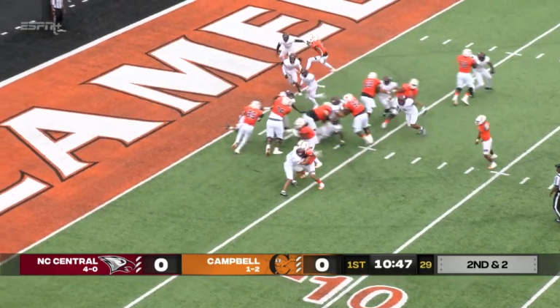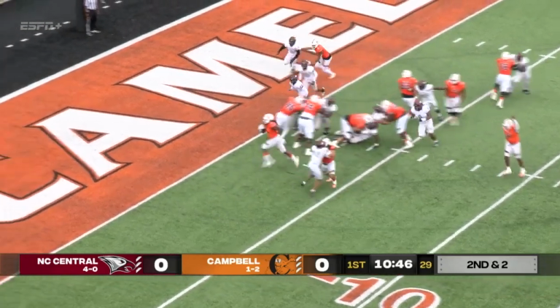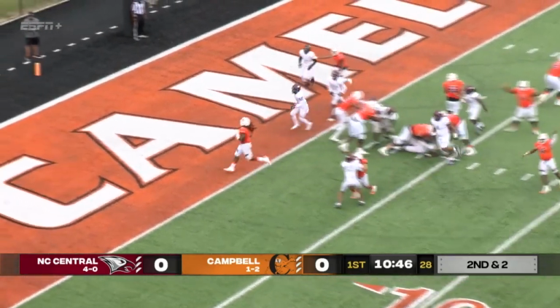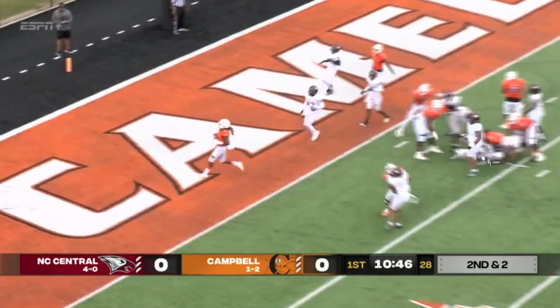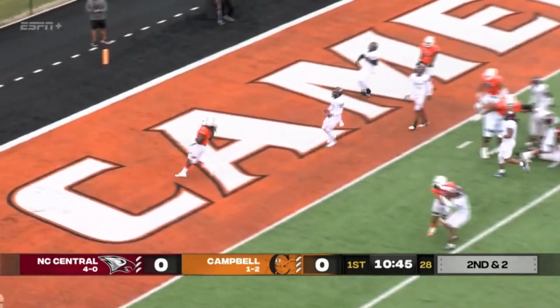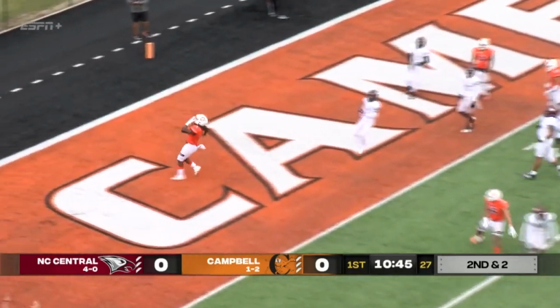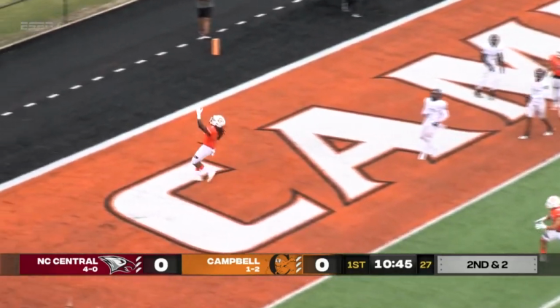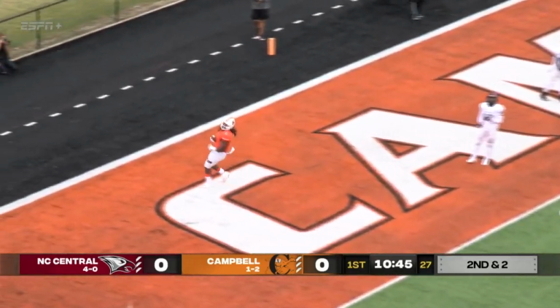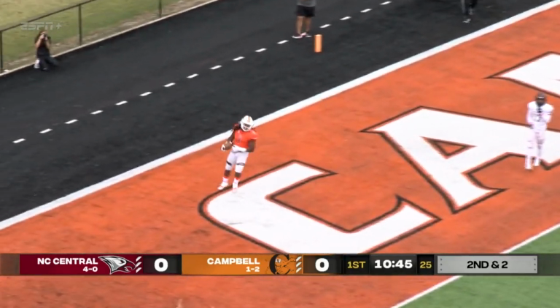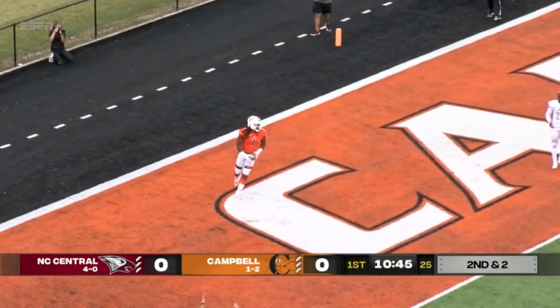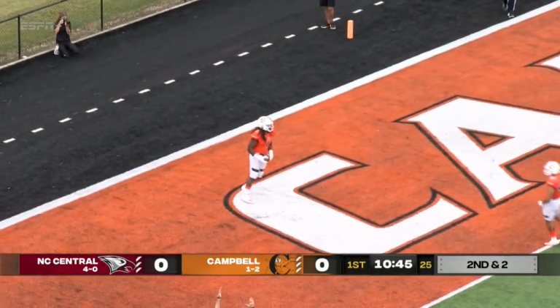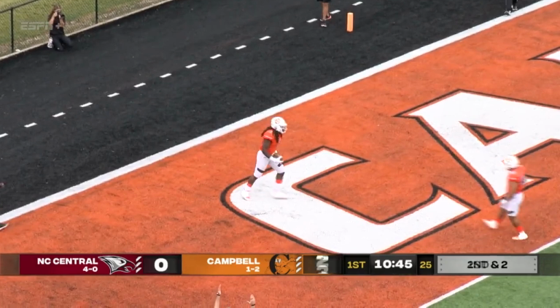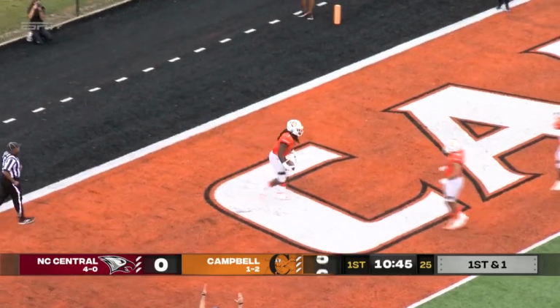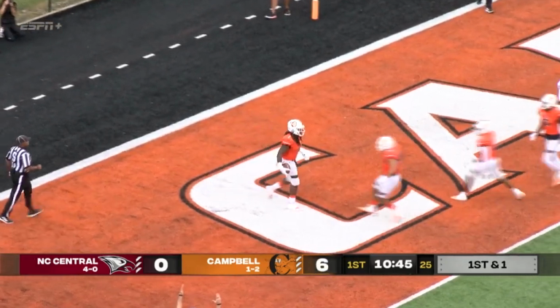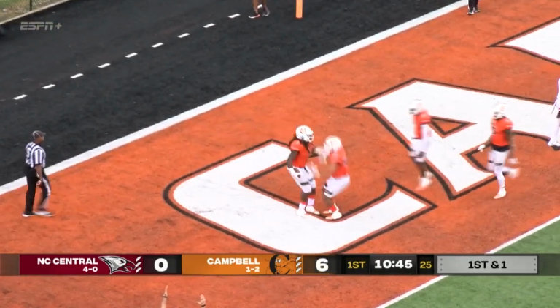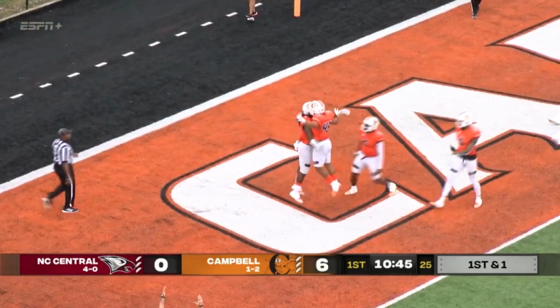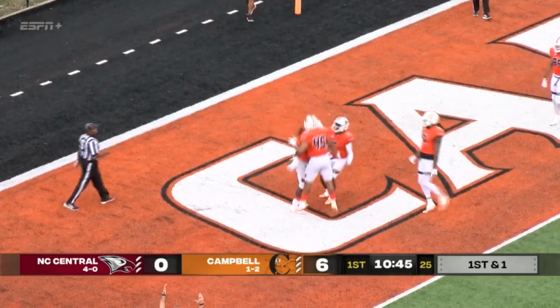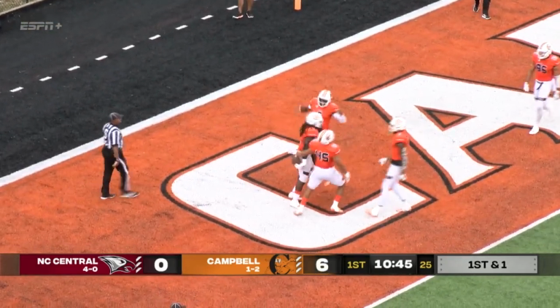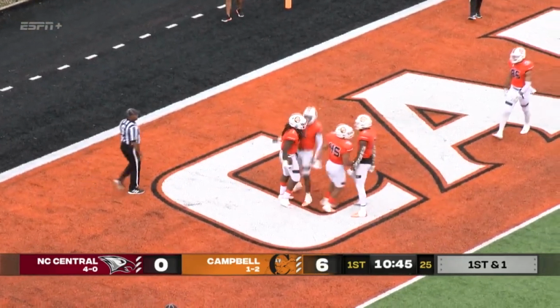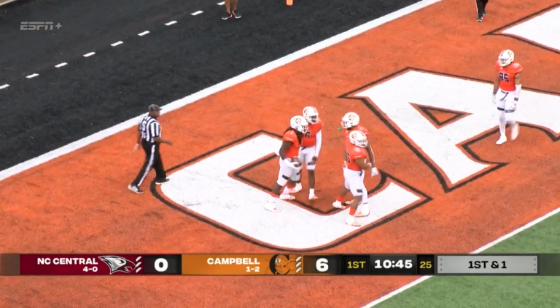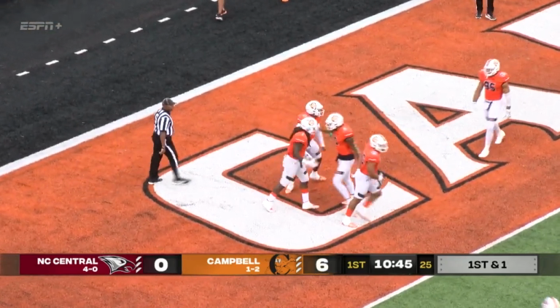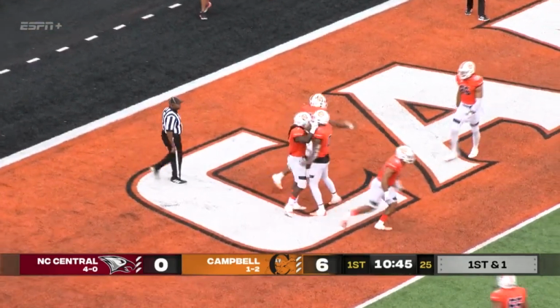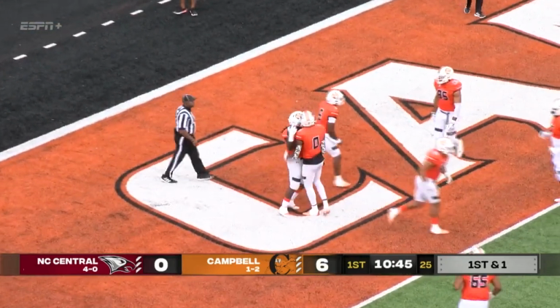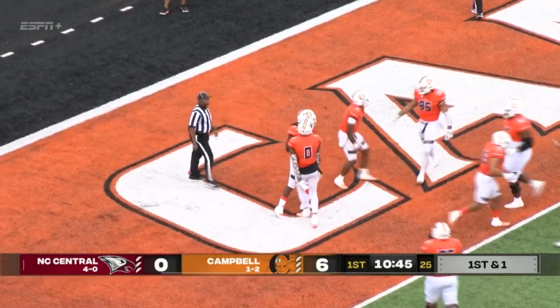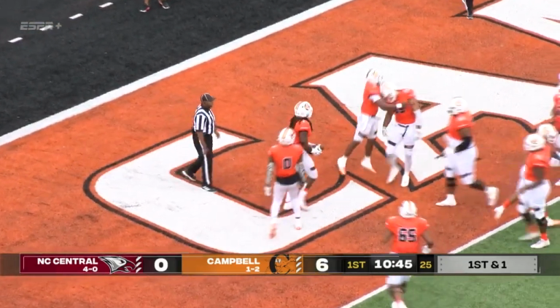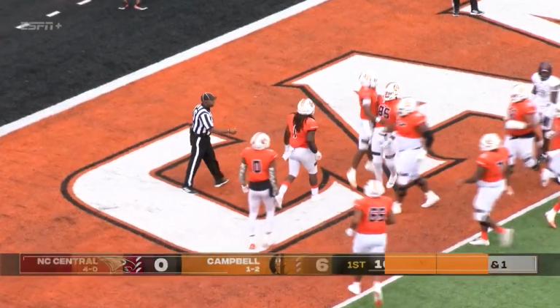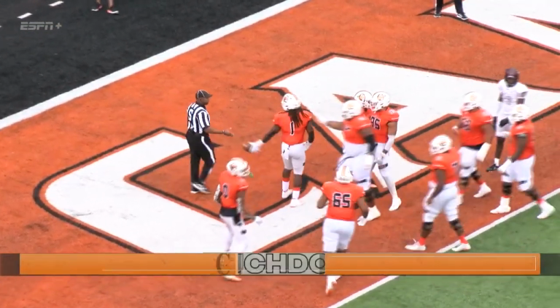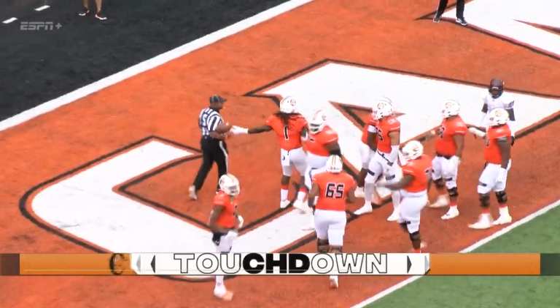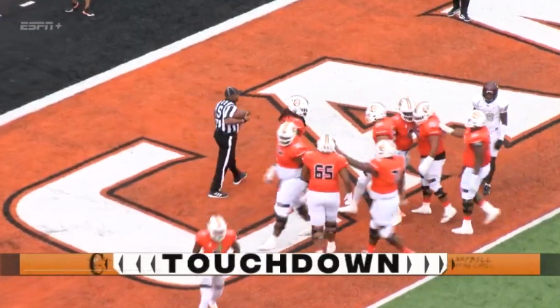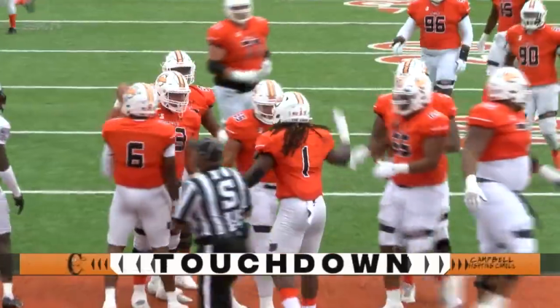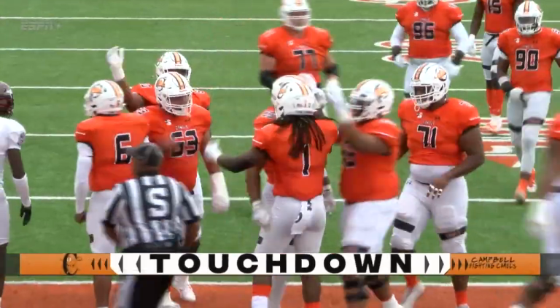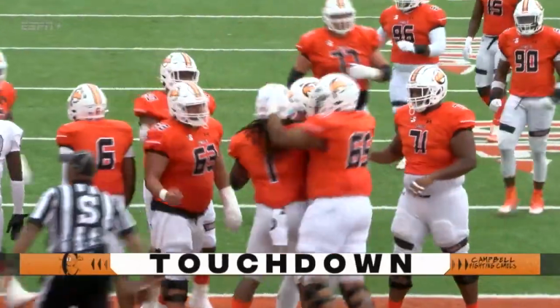McDowell, left side, untouched, into the orange end zone for a Campbell touchdown. An unbelievably crisp first drive of this game puts Campbell up six.